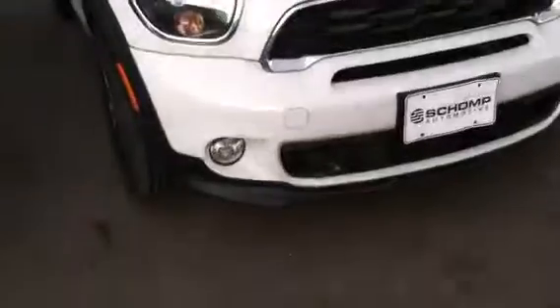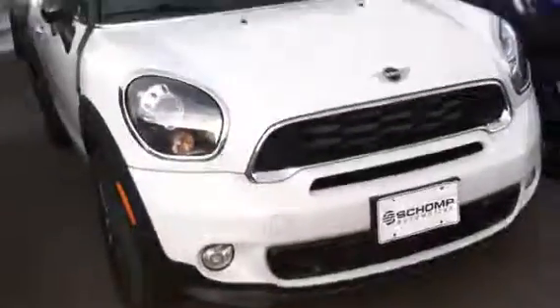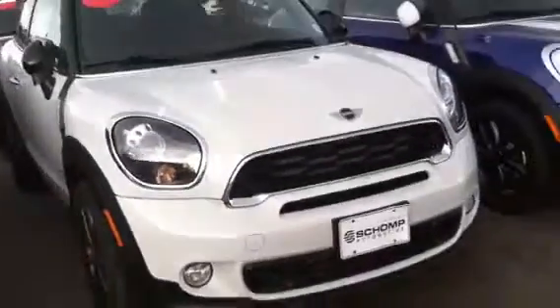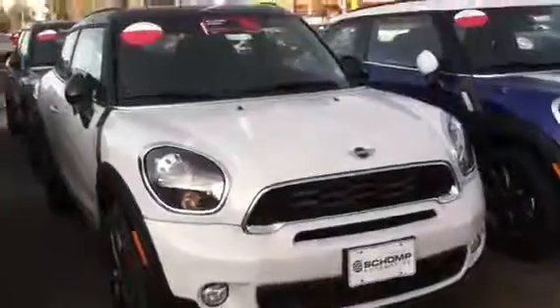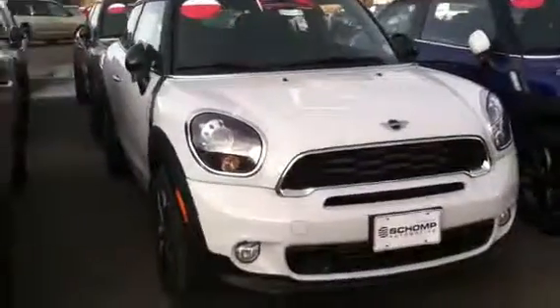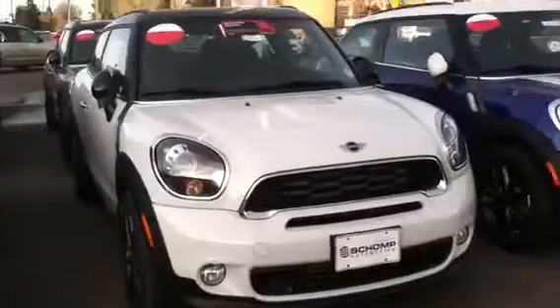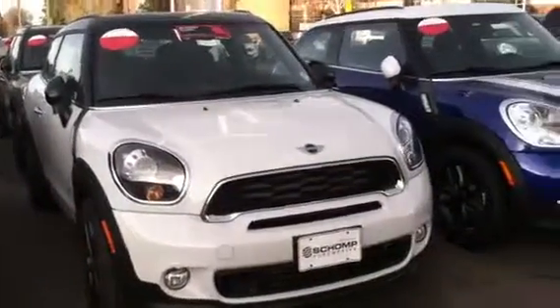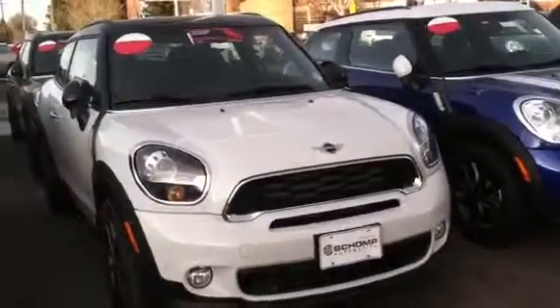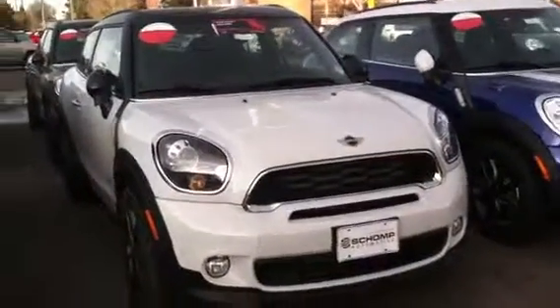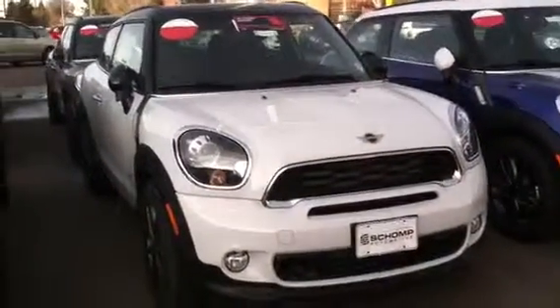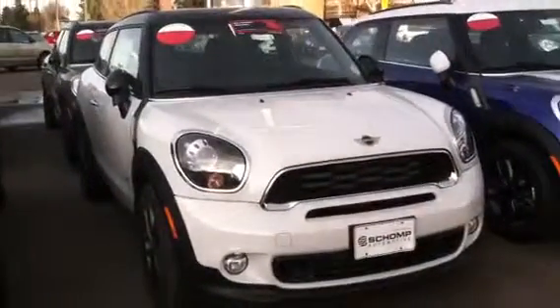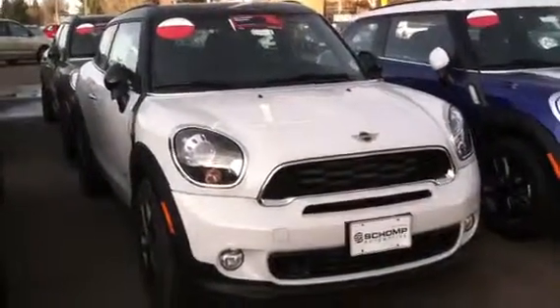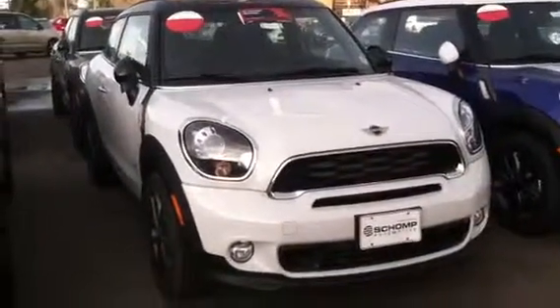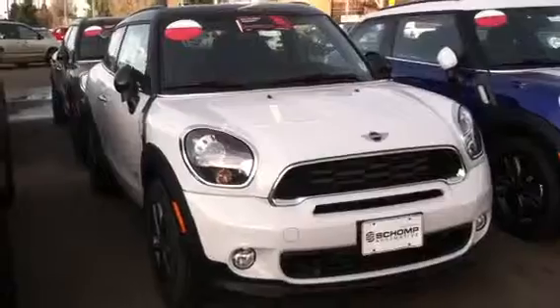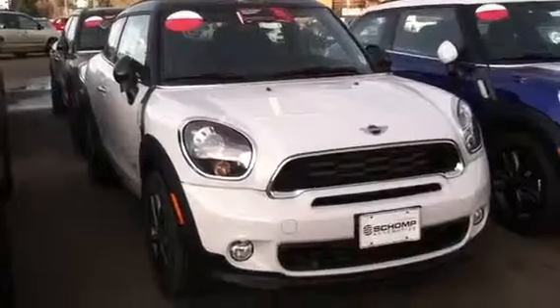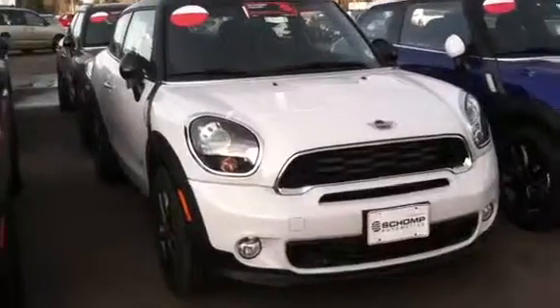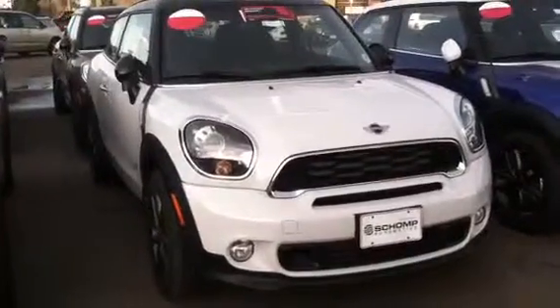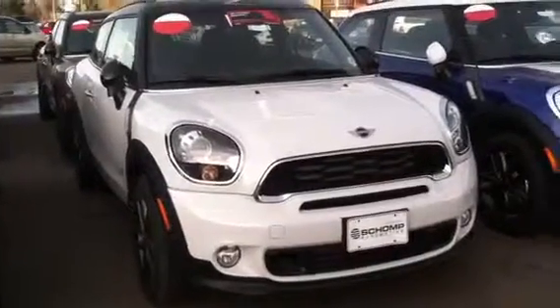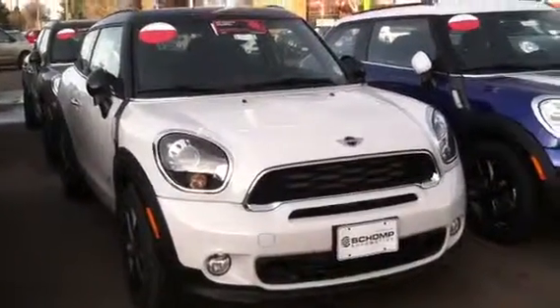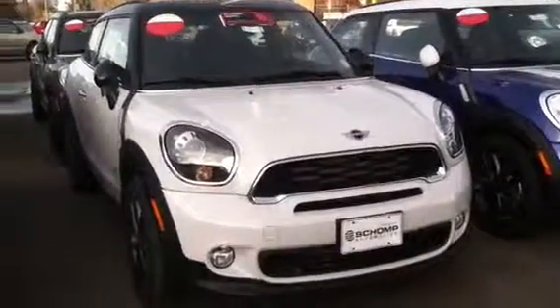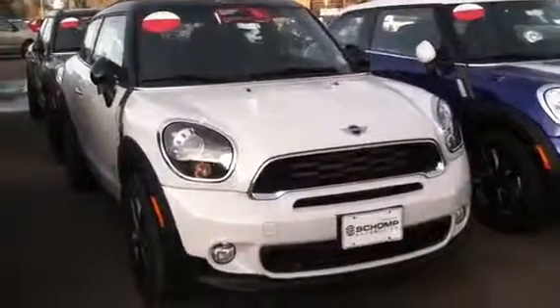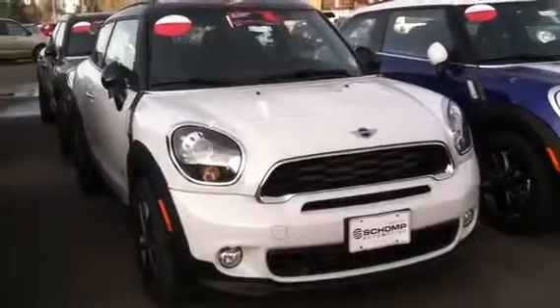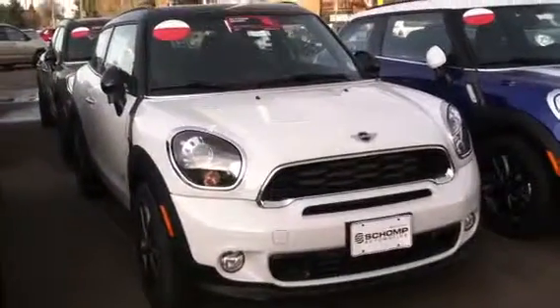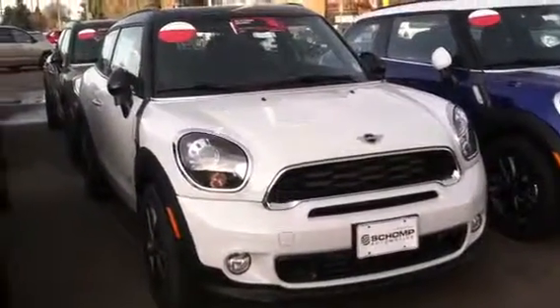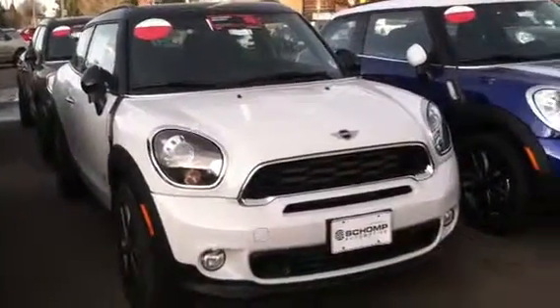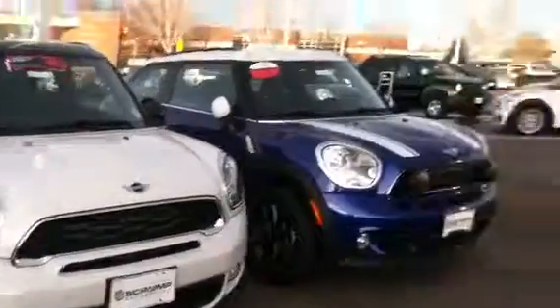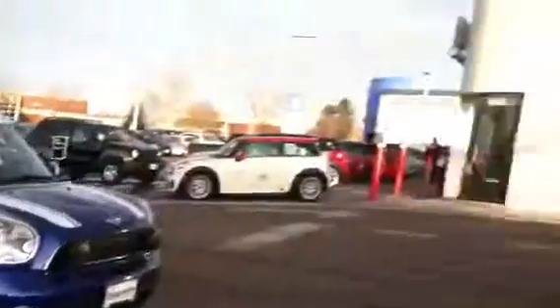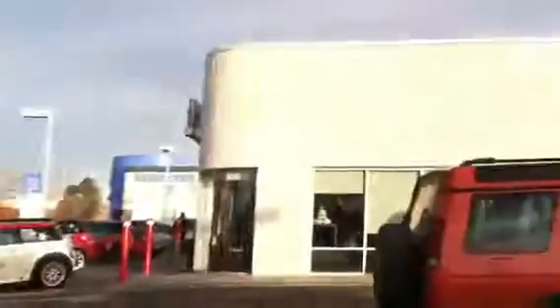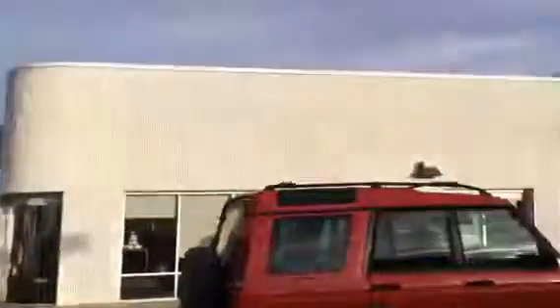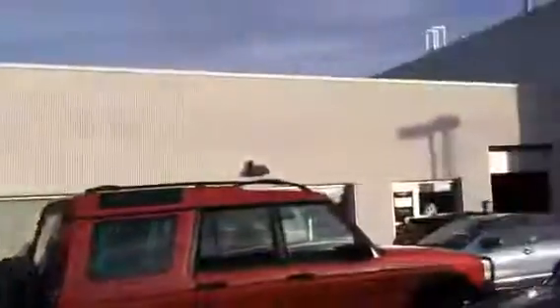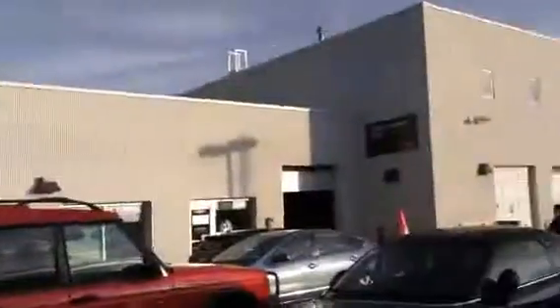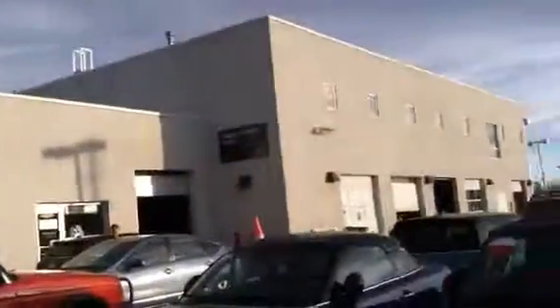Thank you for watching. If you want to see more on the backseat and Mini Connect, watch my Countryman video. Please subscribe. Hope you enjoyed this episode. Also a special thanks to Champ Mini.